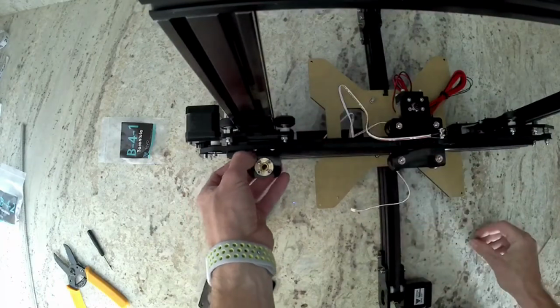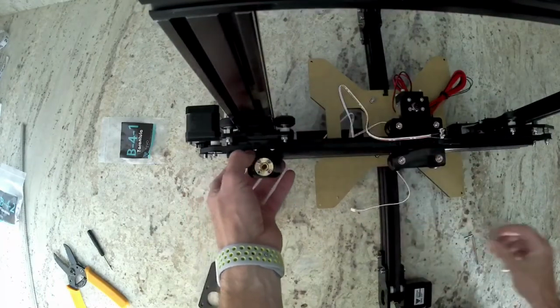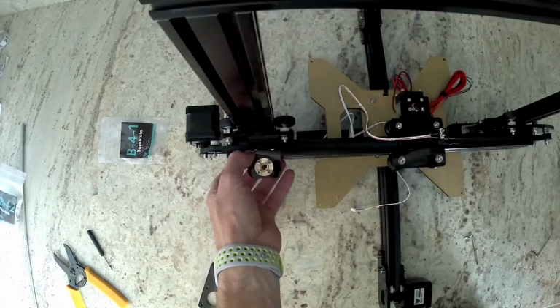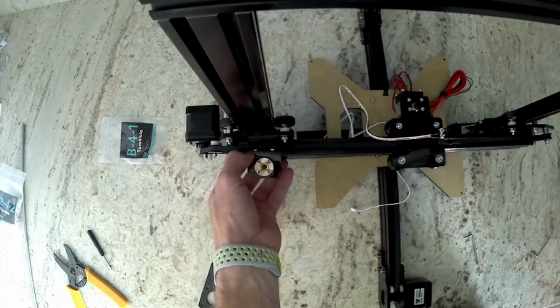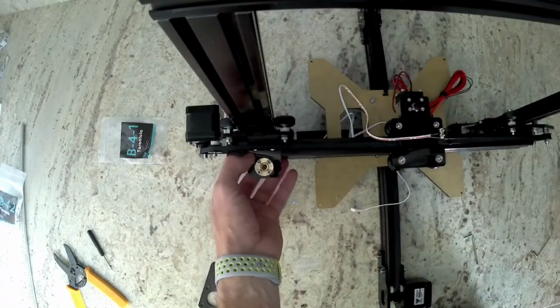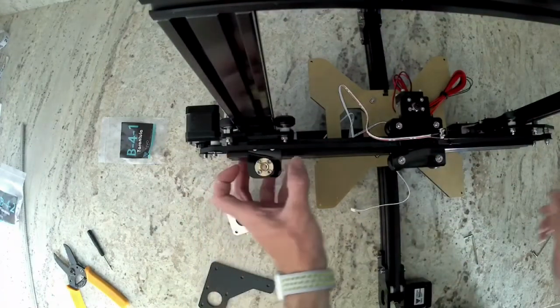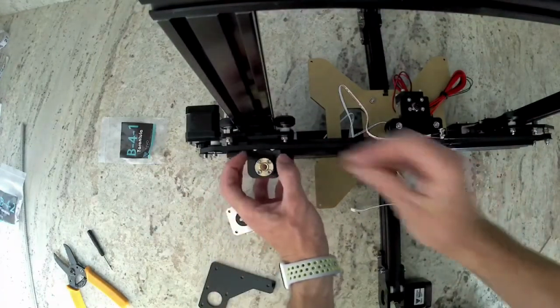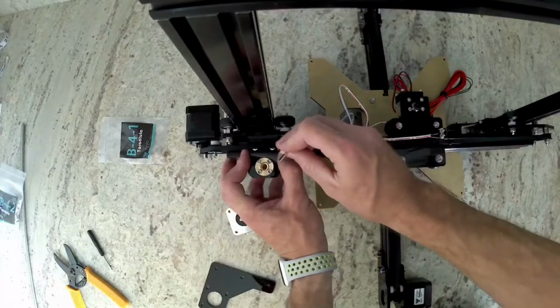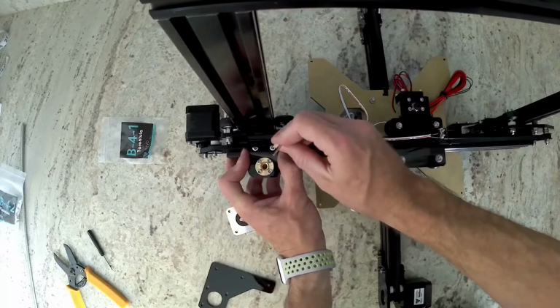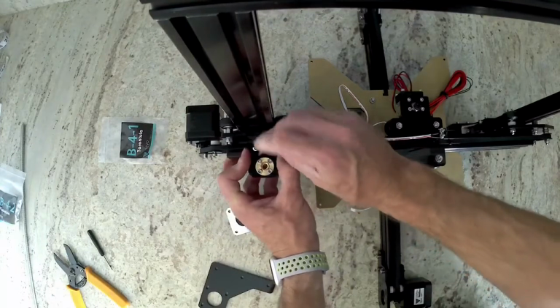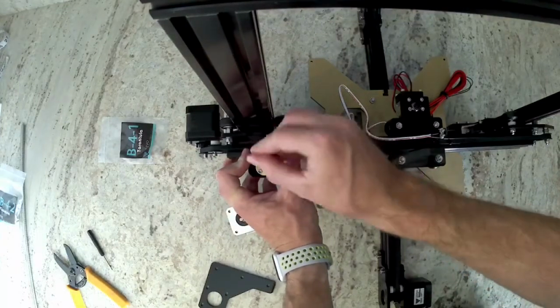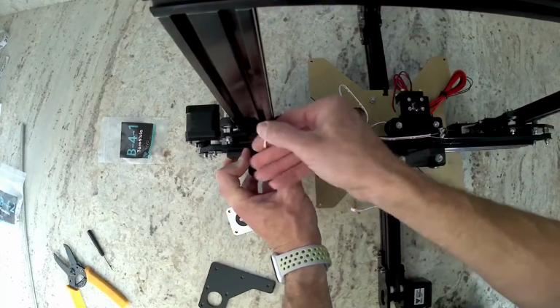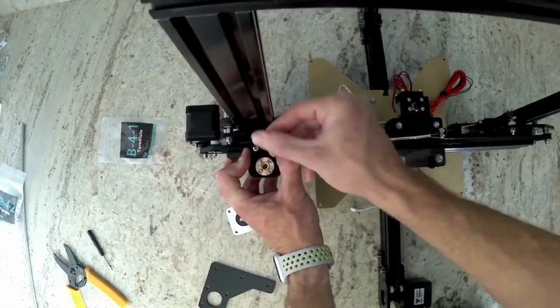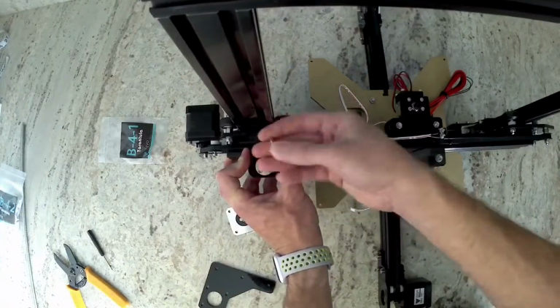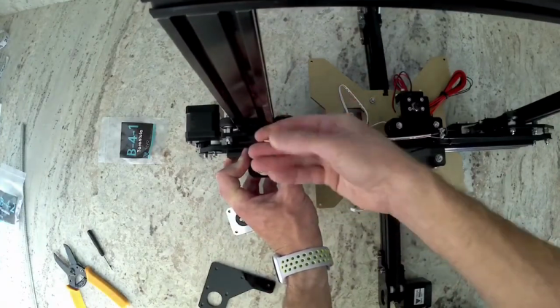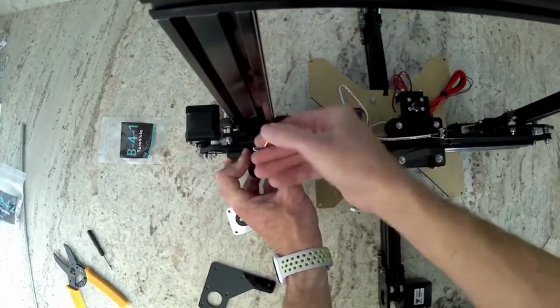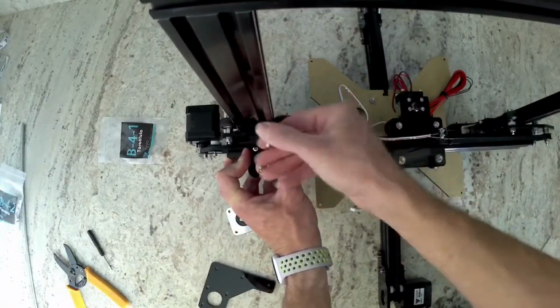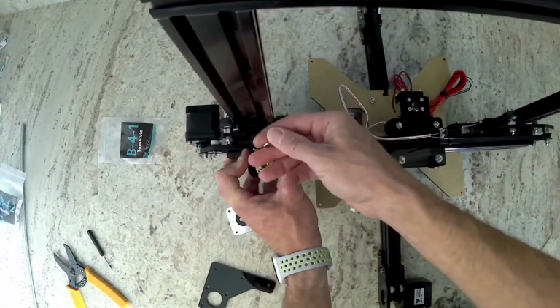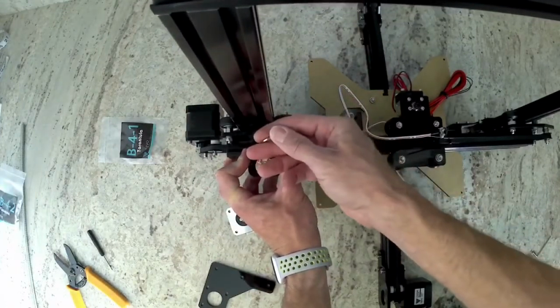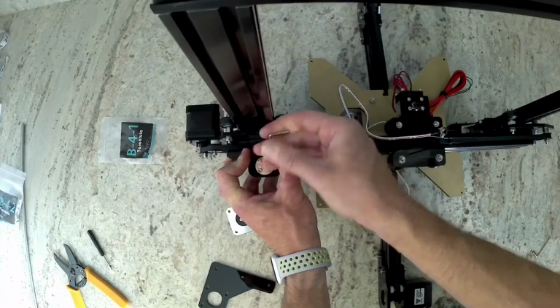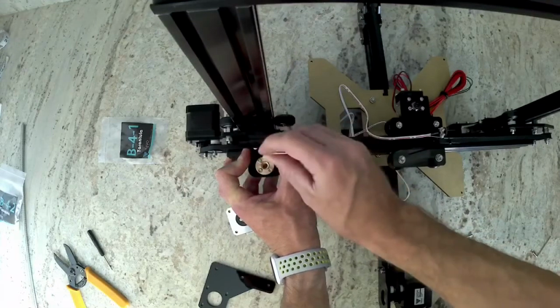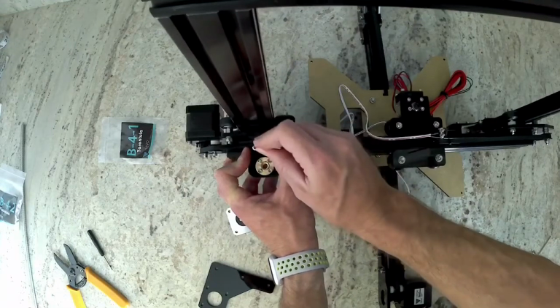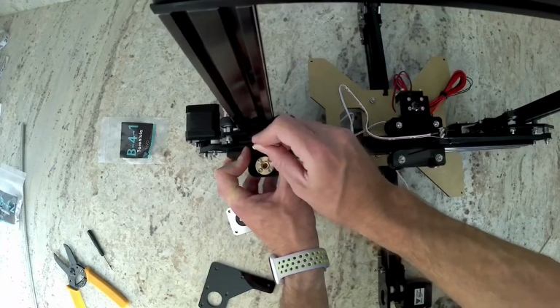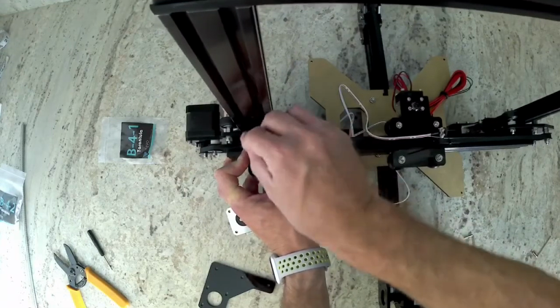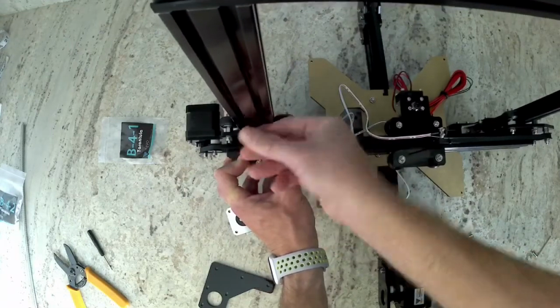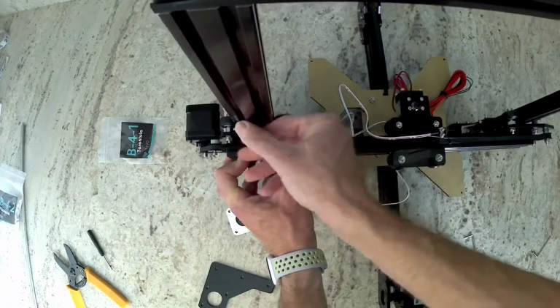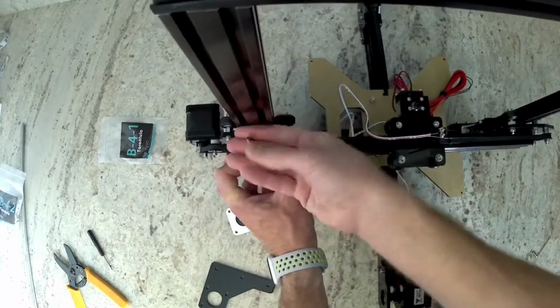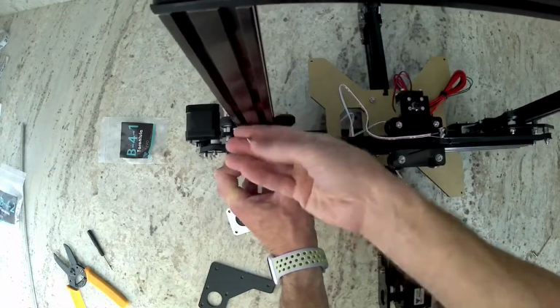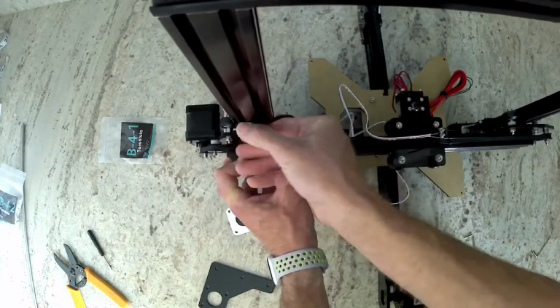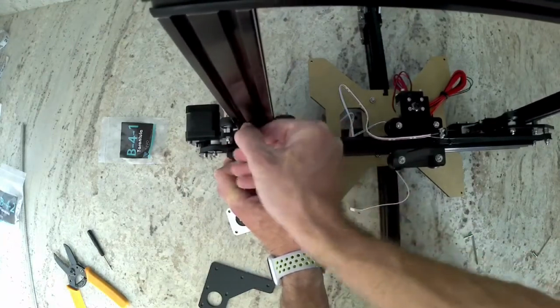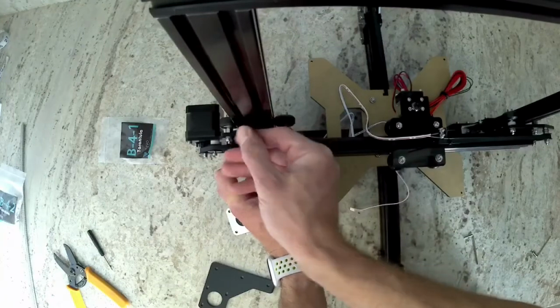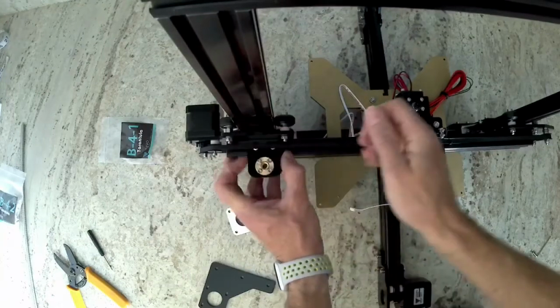Then align the T-nuts so that we can put them into the extrusion underneath the belt. To do that you will need to lift your belt a little bit and get the right wrench and go ahead and tighten those down. We're going to move the location of this later on to make sure that it's perfectly aligned with the motor, so it doesn't need to be tightened all the way yet.